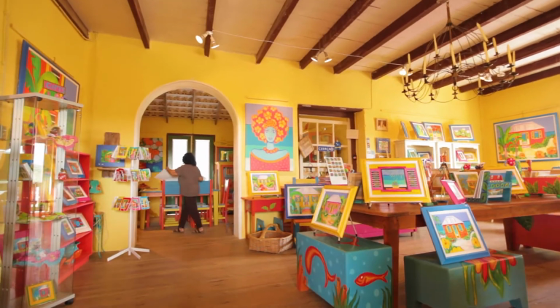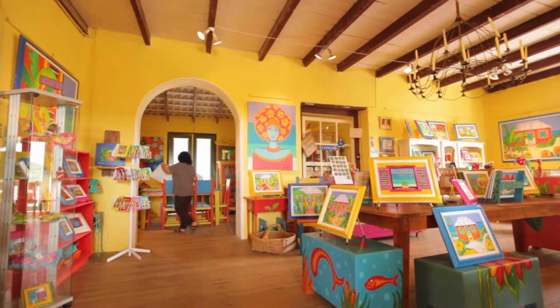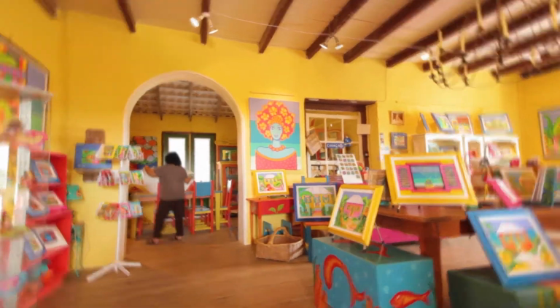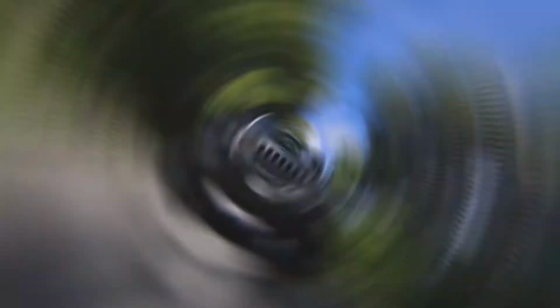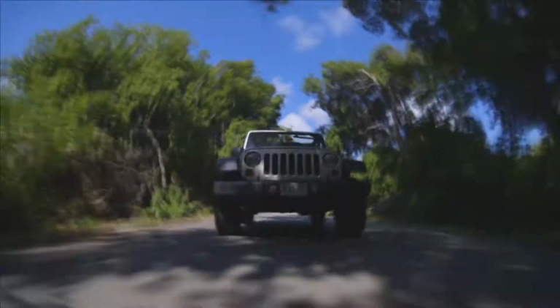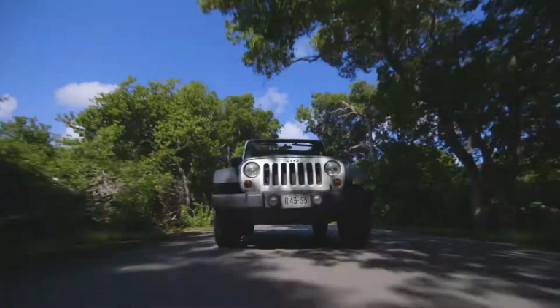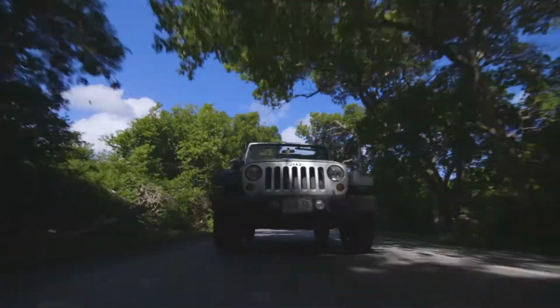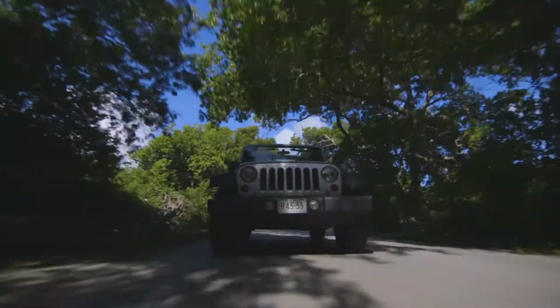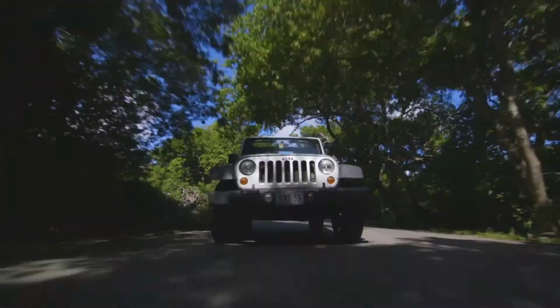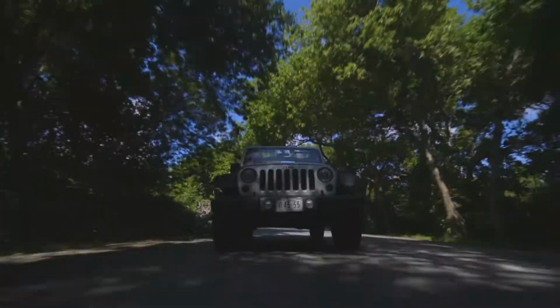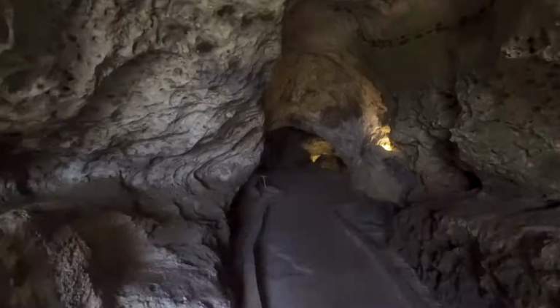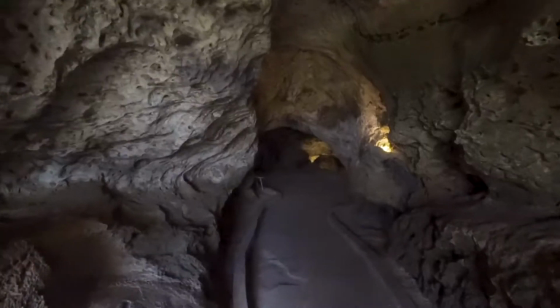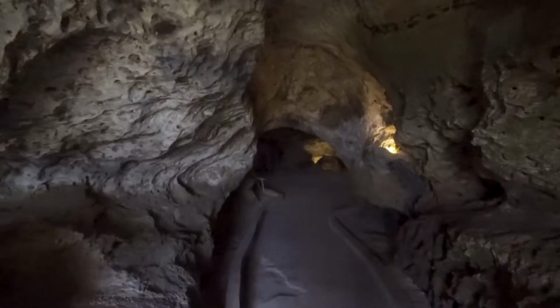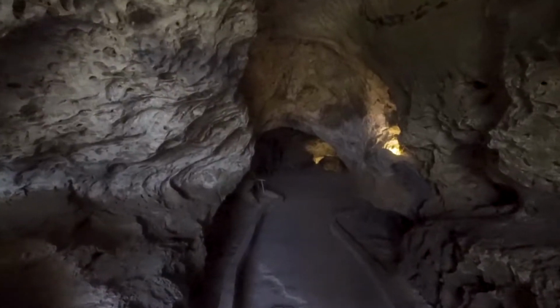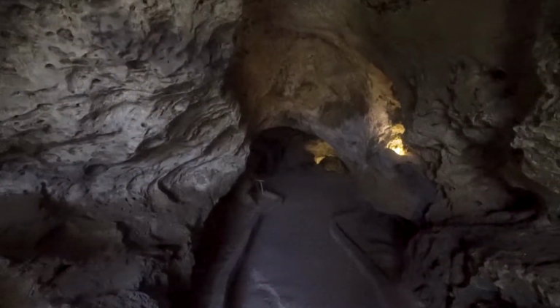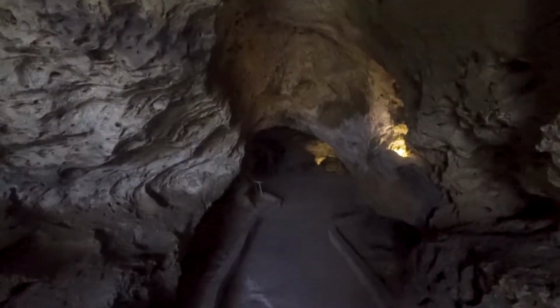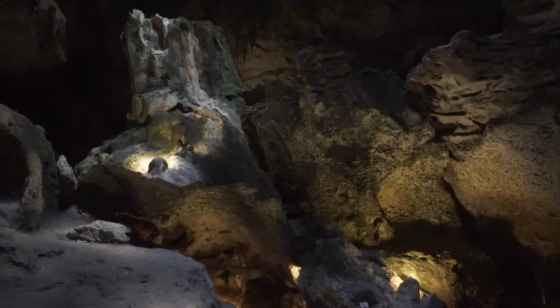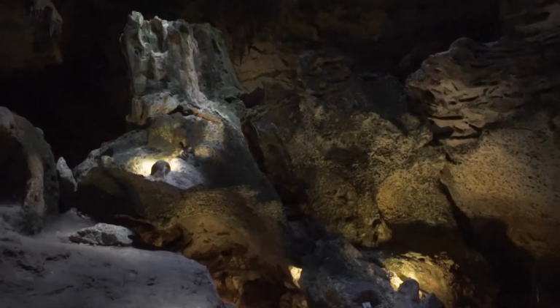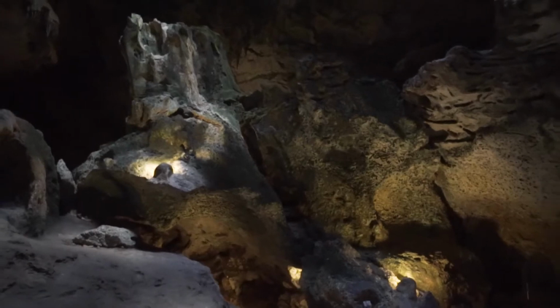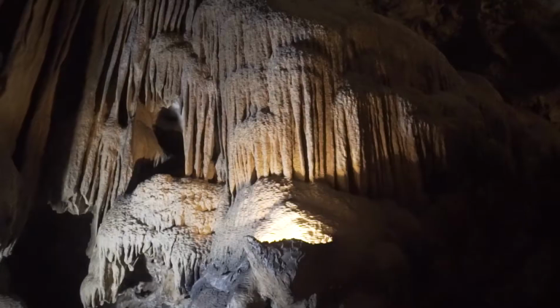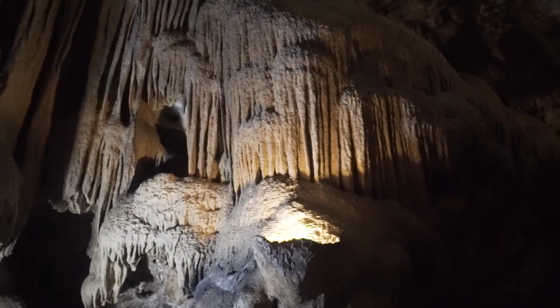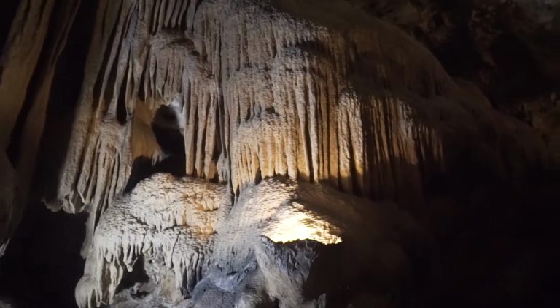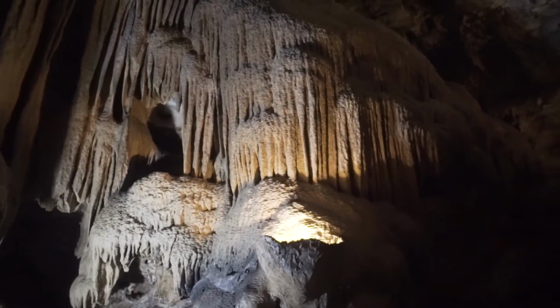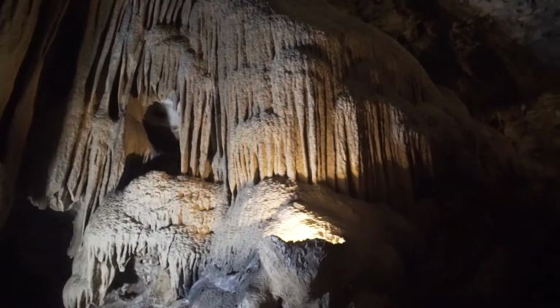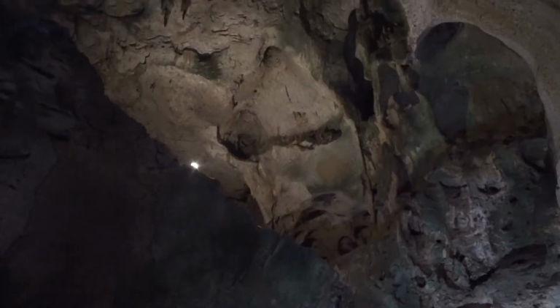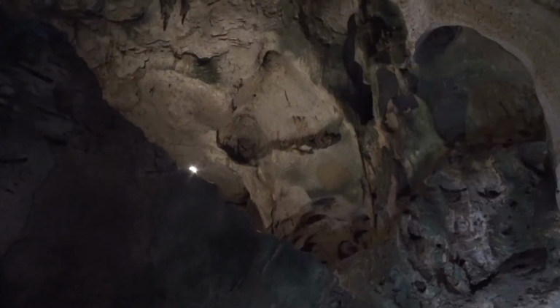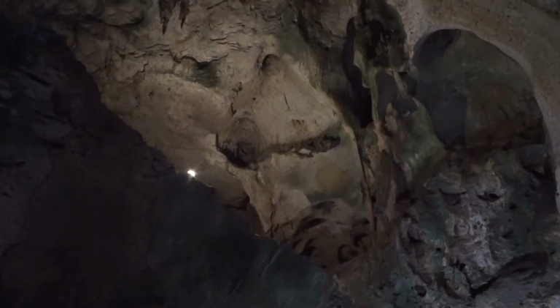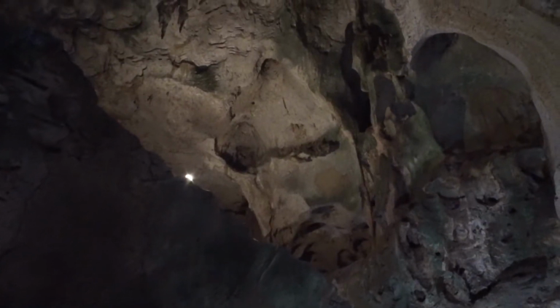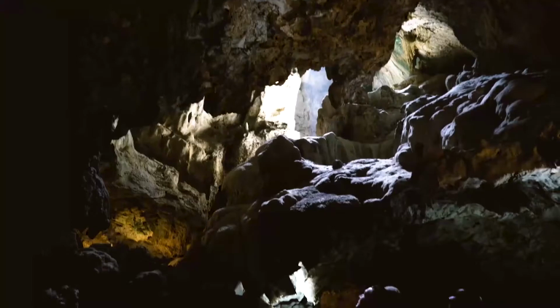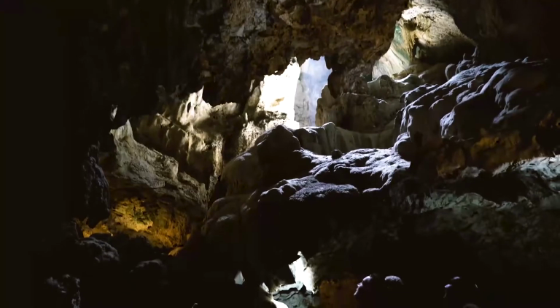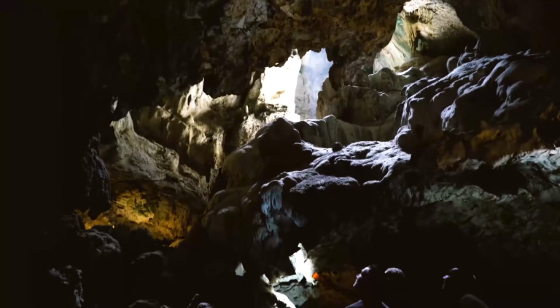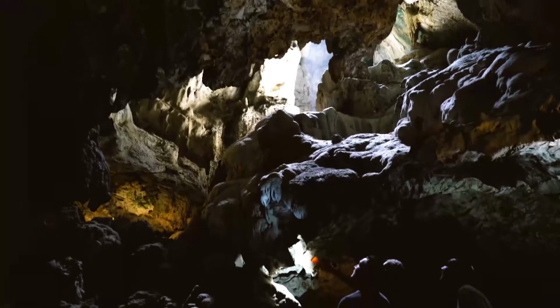Wrap up the day trip at Haddo Caves near the airport. It's full of subterranean formations, underwater springs, and cave drawings.